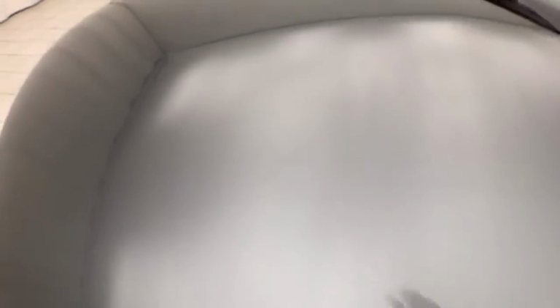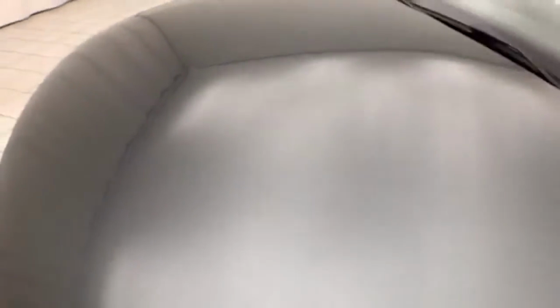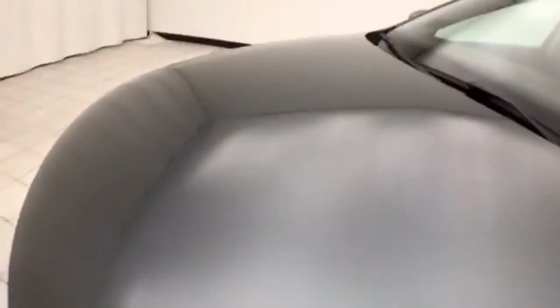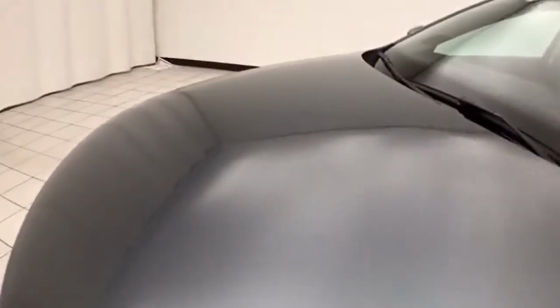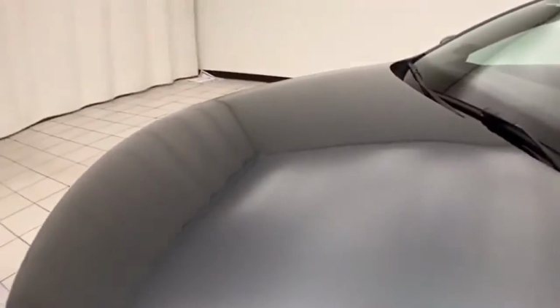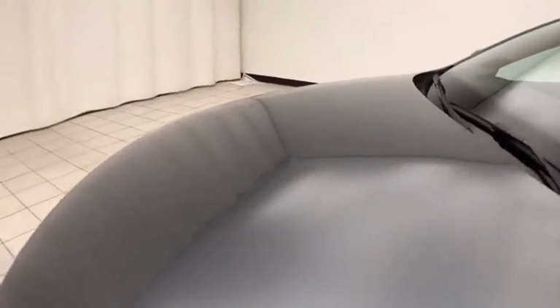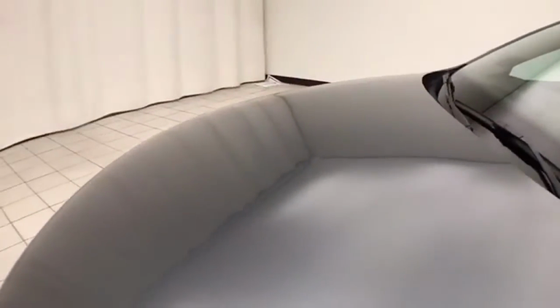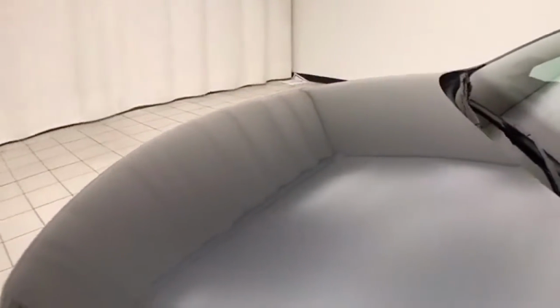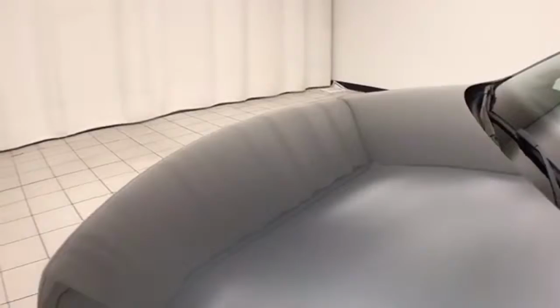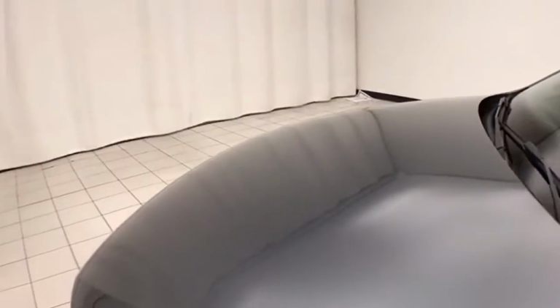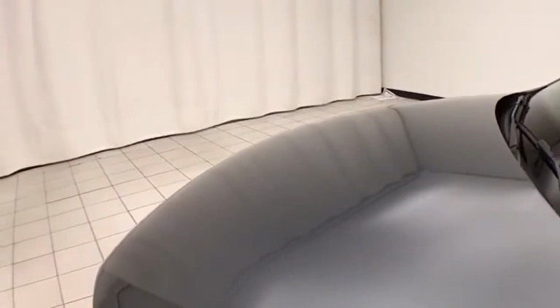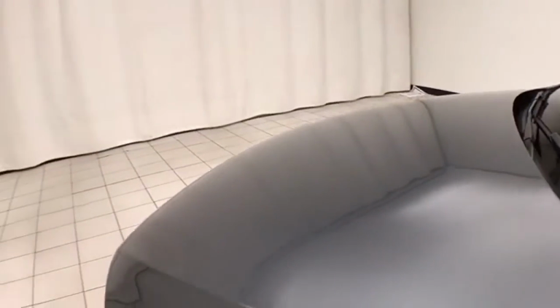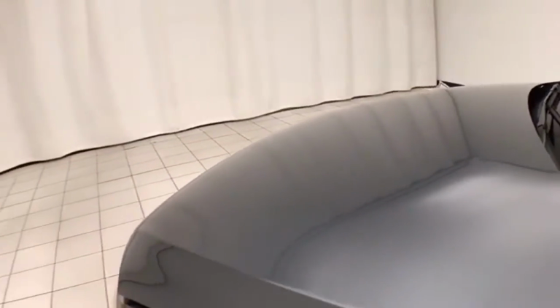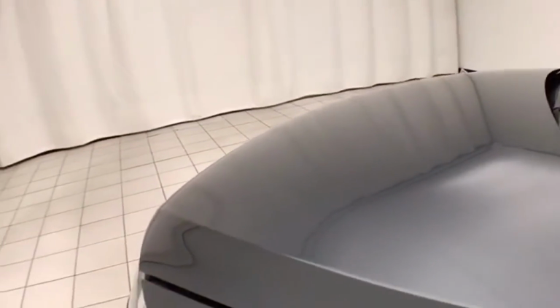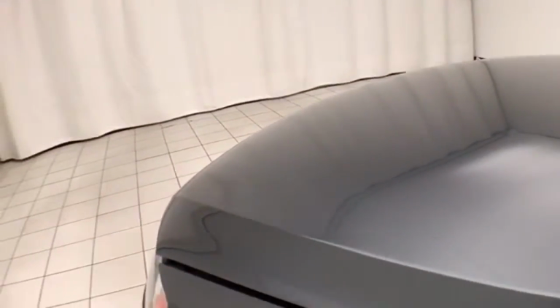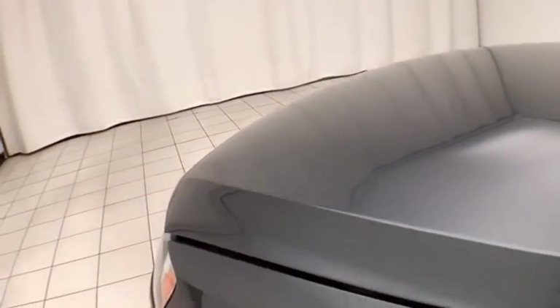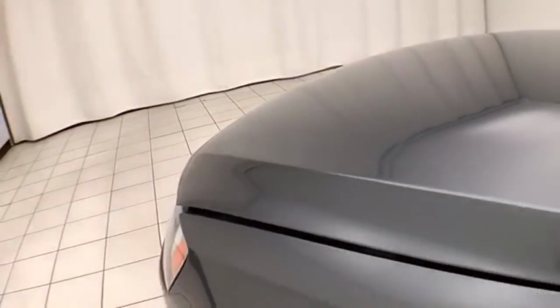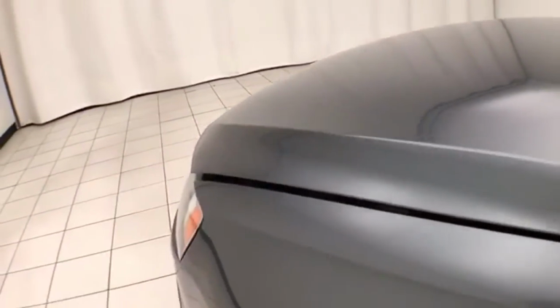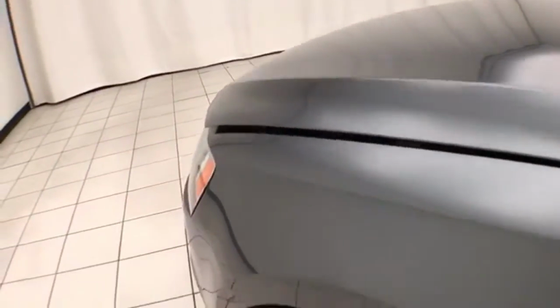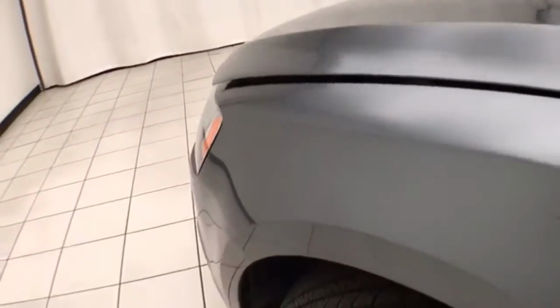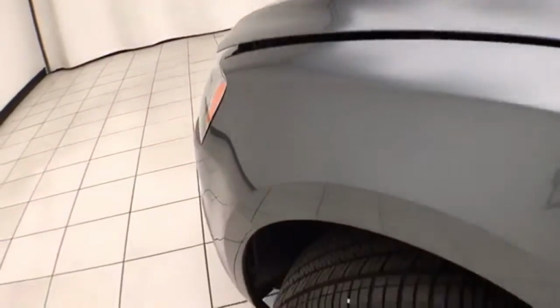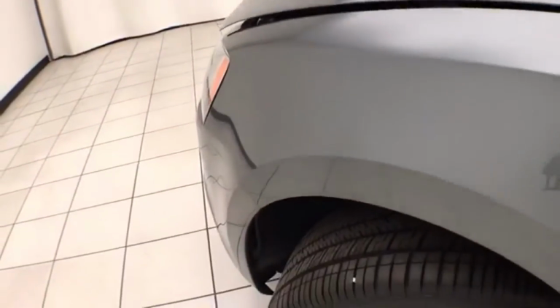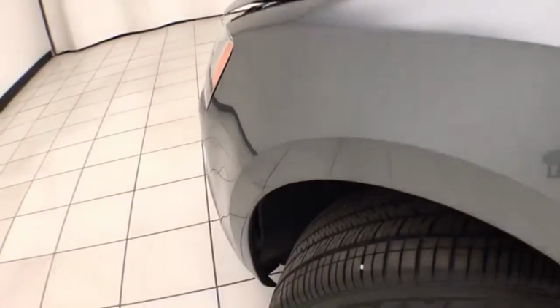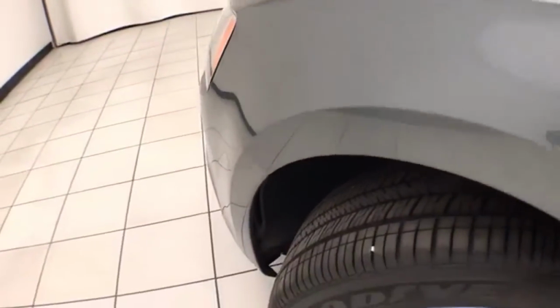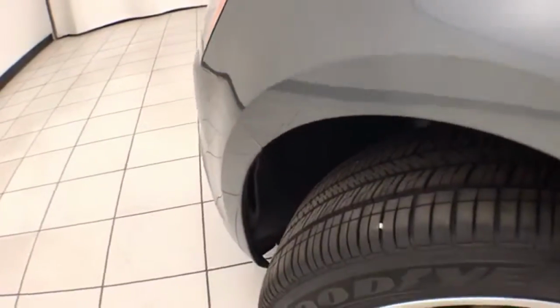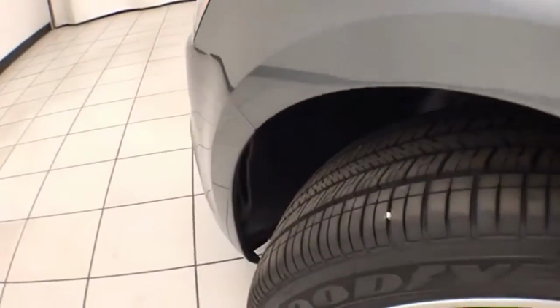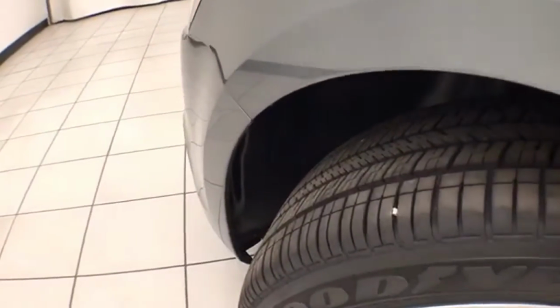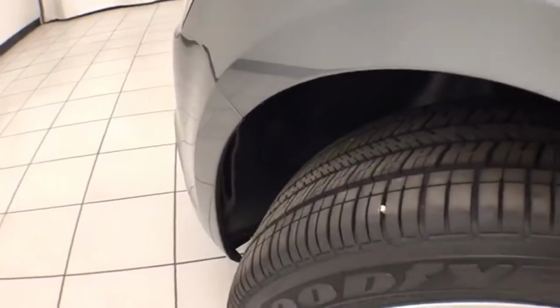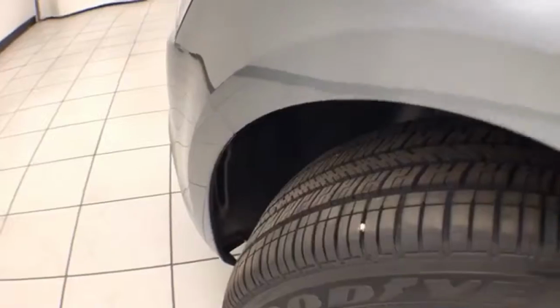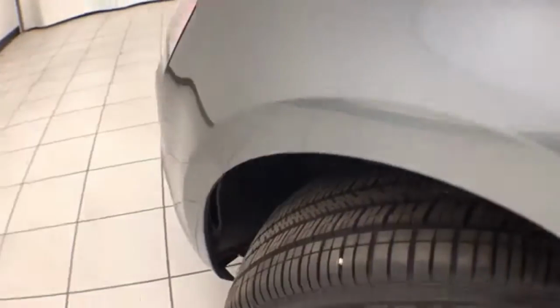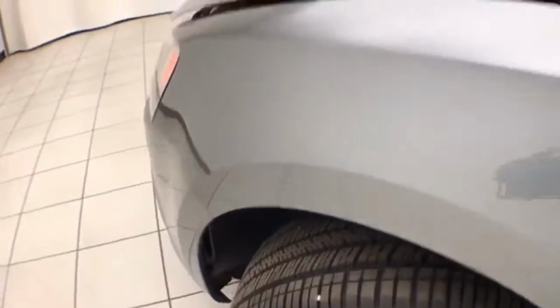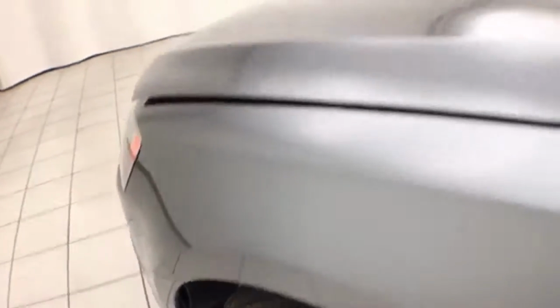Excellent fuel economy — EPA average of 30 miles per gallon in the city and 42 on the highway. Ready to go with new tires.